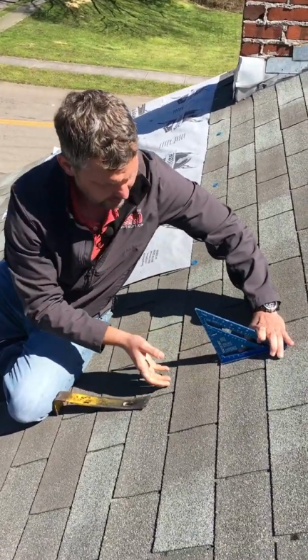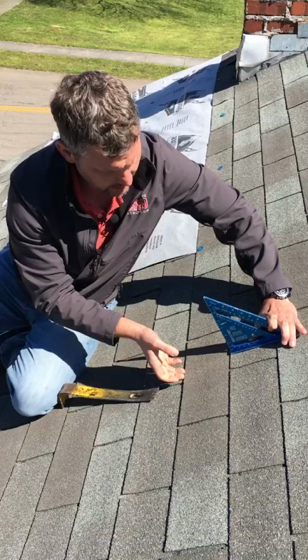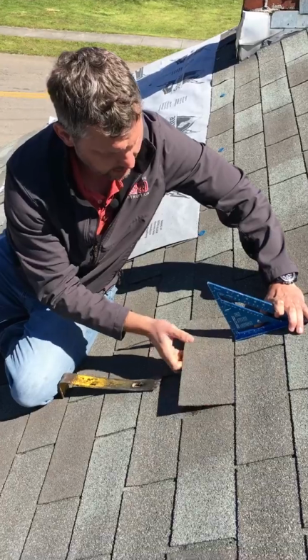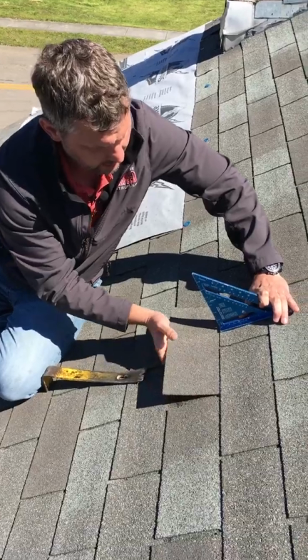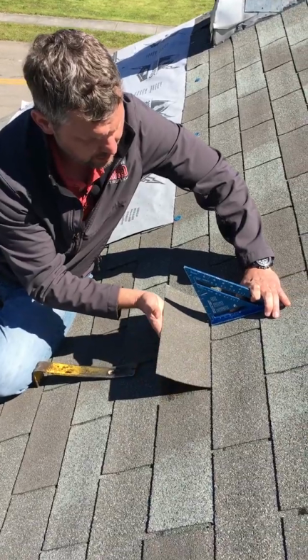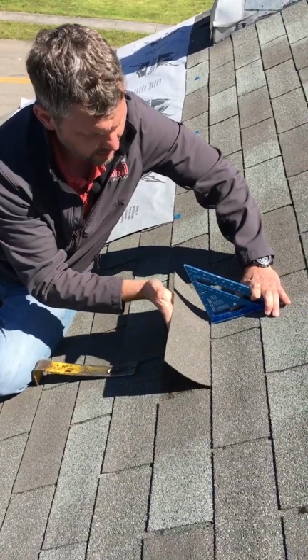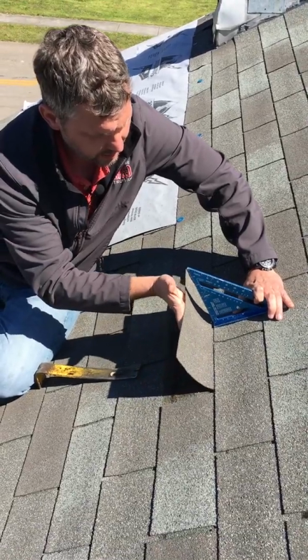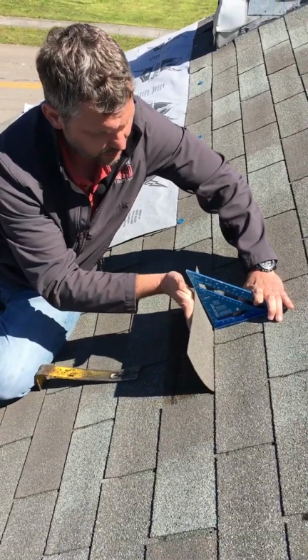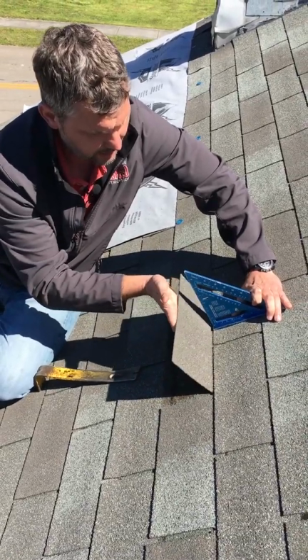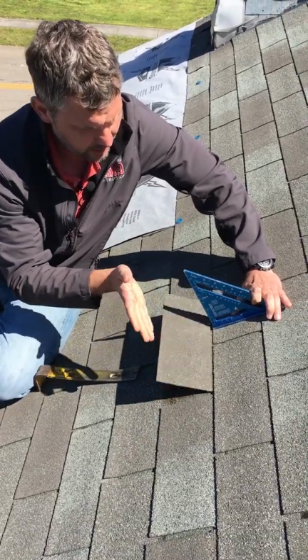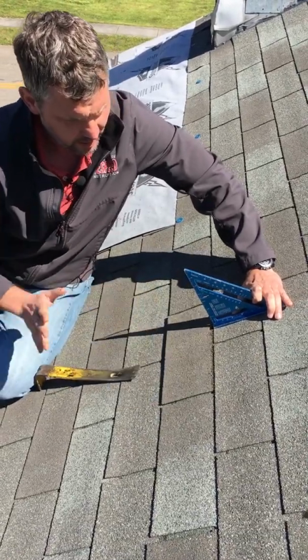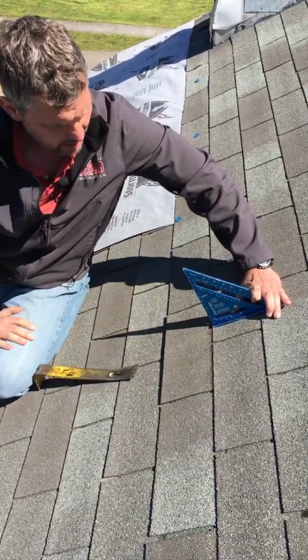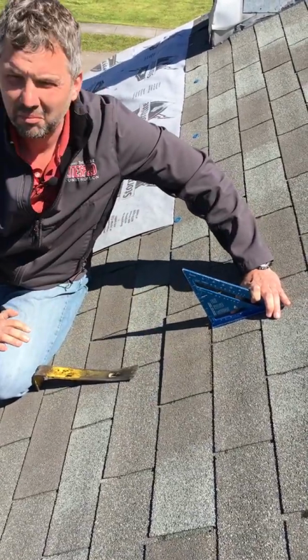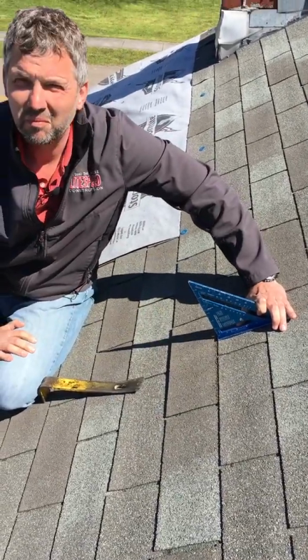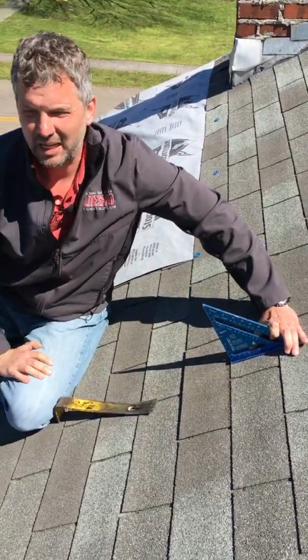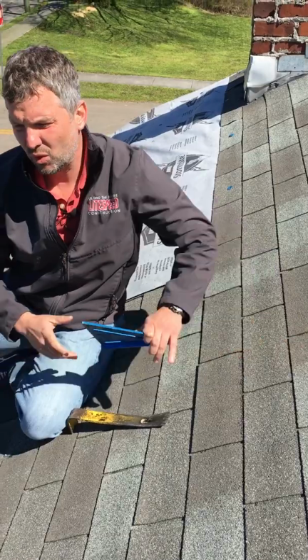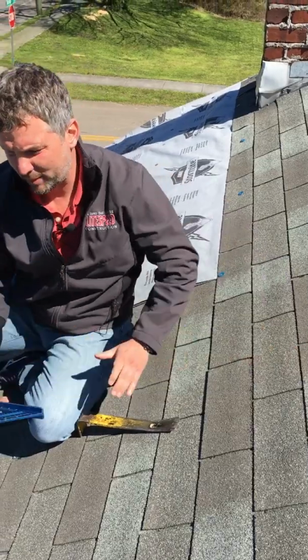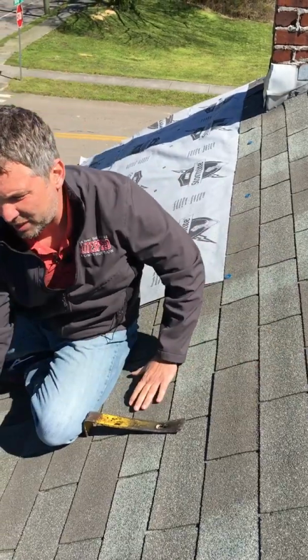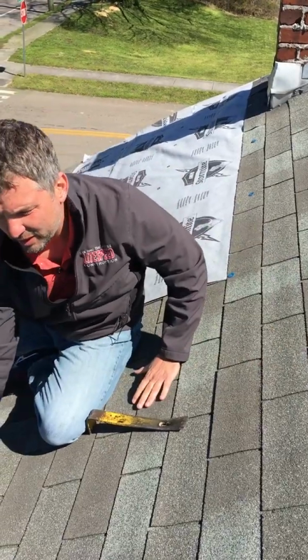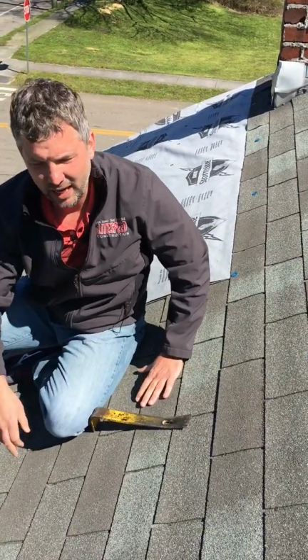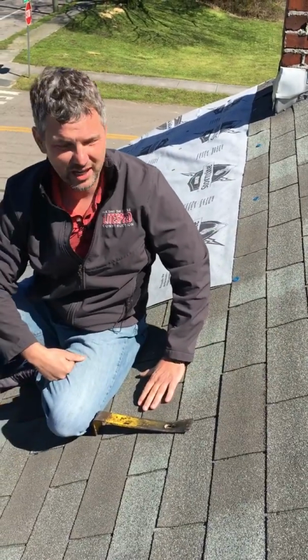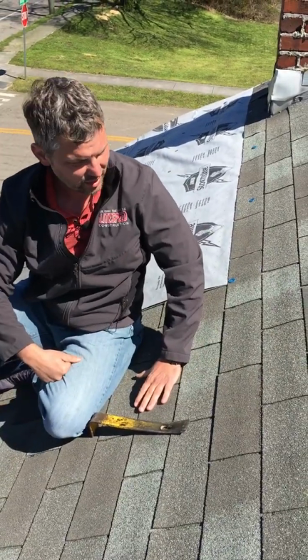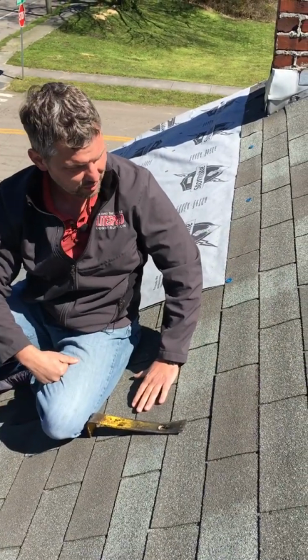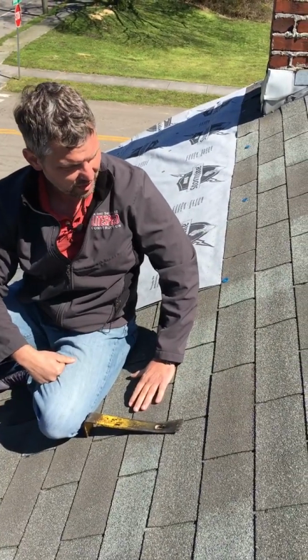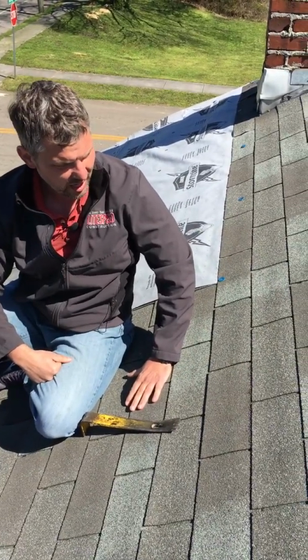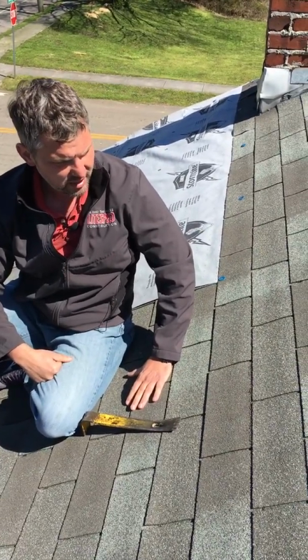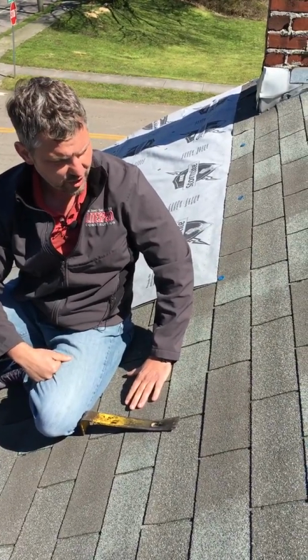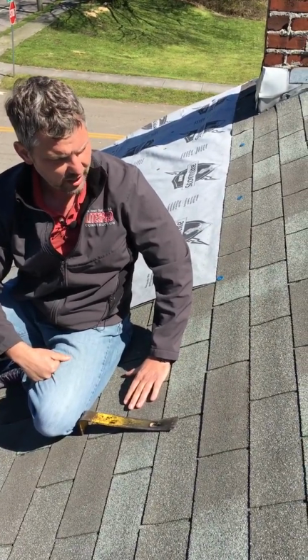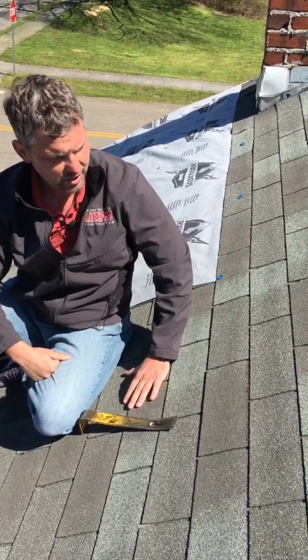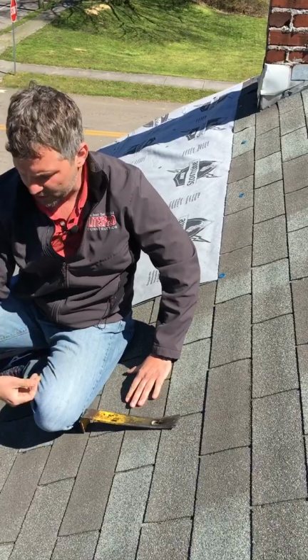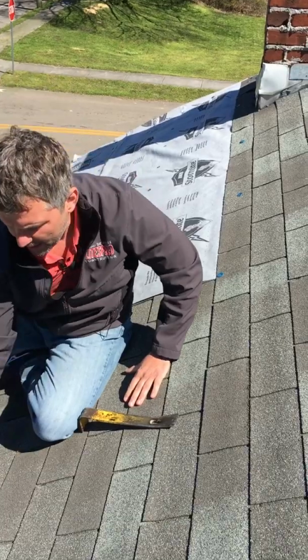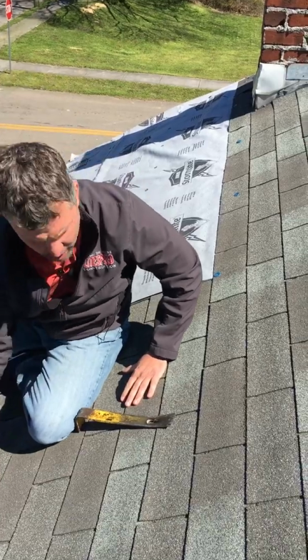The second layer roof — like I said, this would not be even warrantable, because you can't really repair a second layer roof, at least to insurance standards.